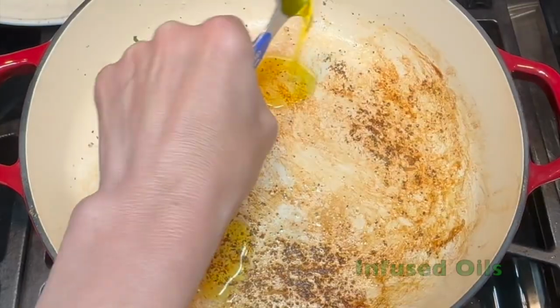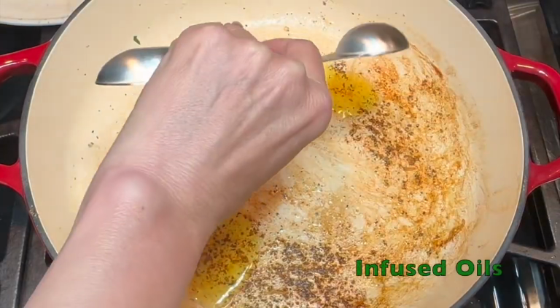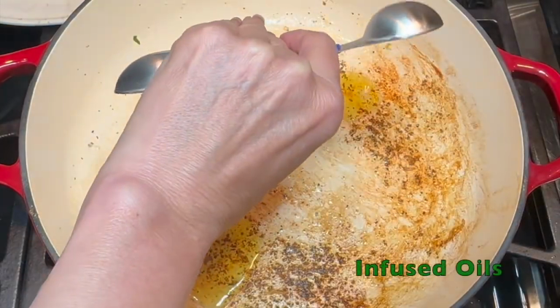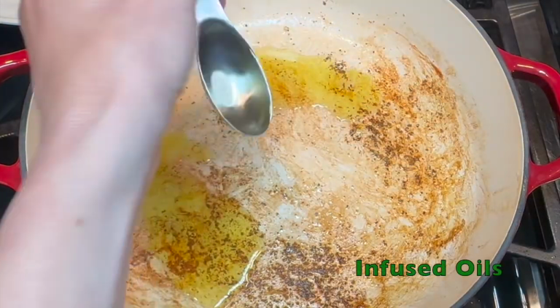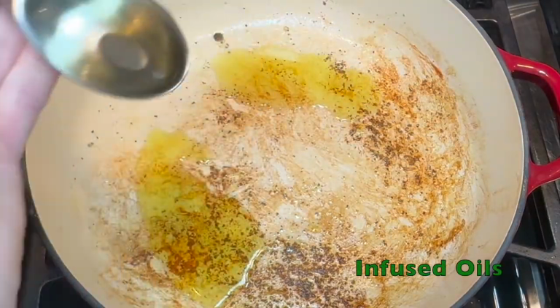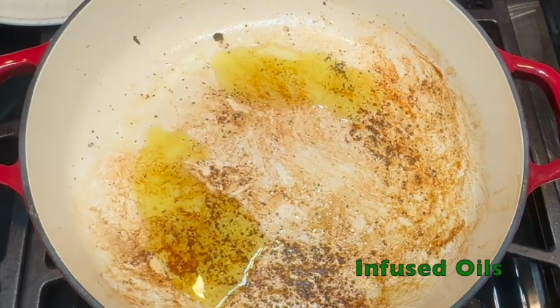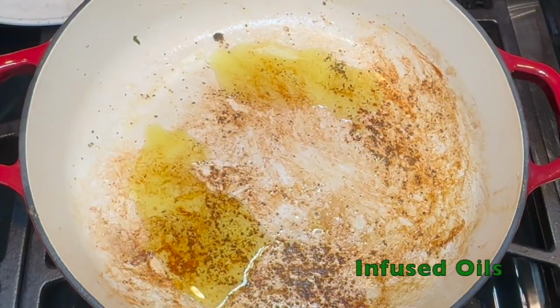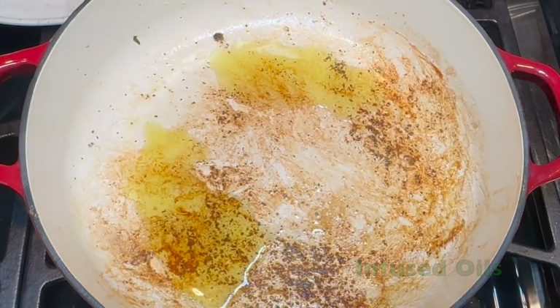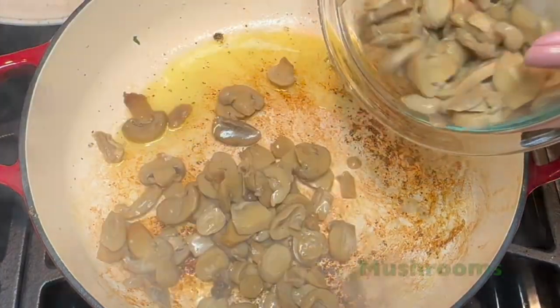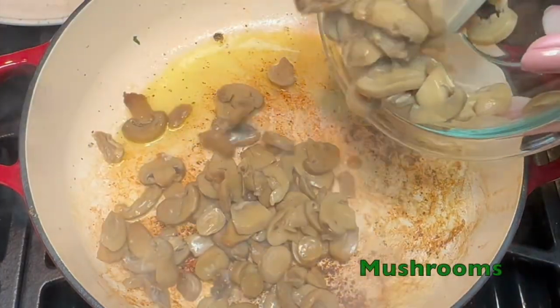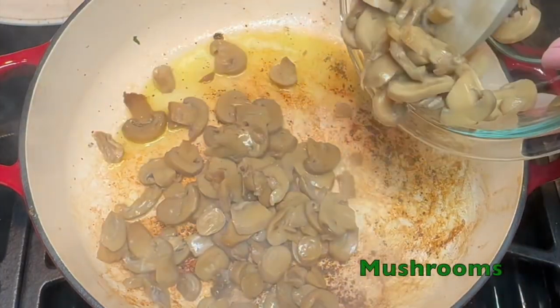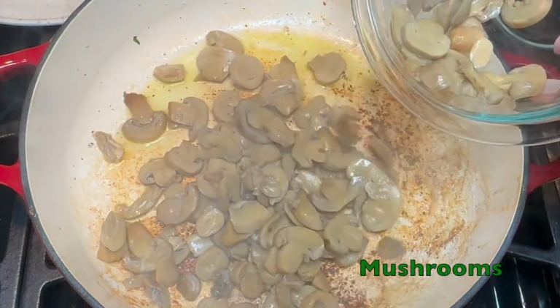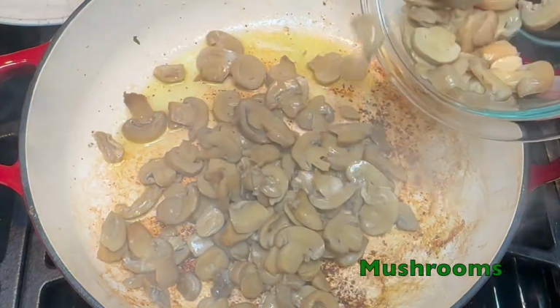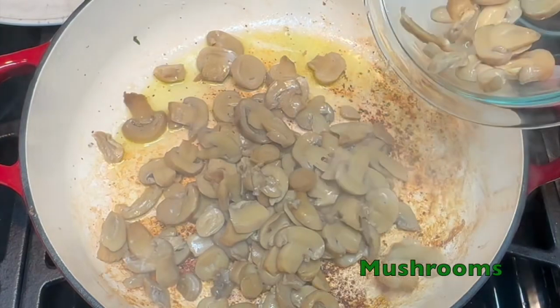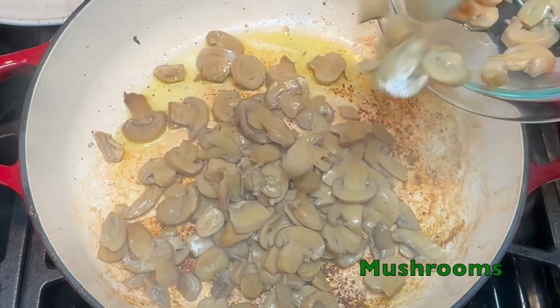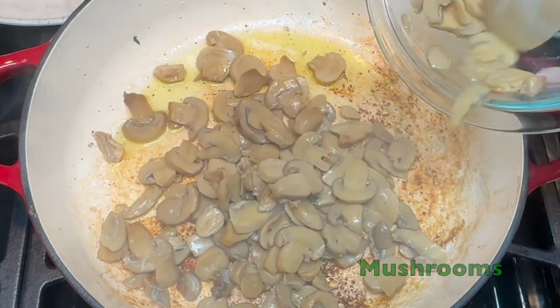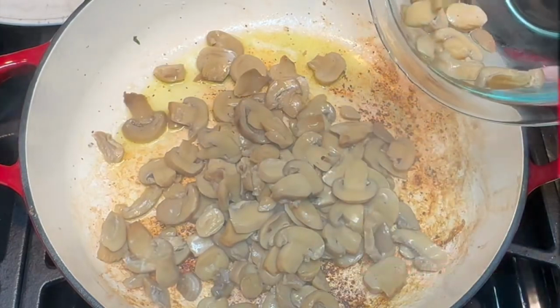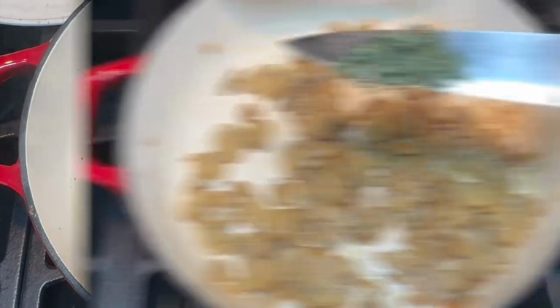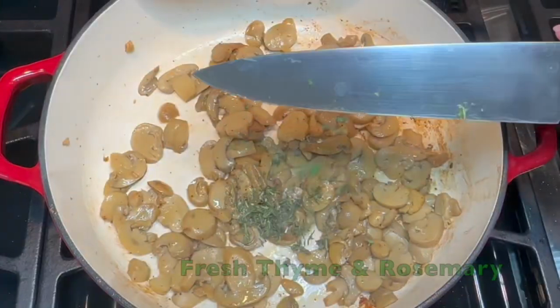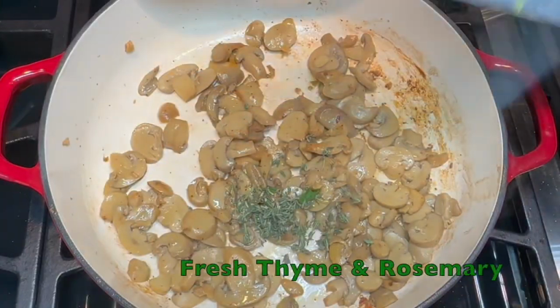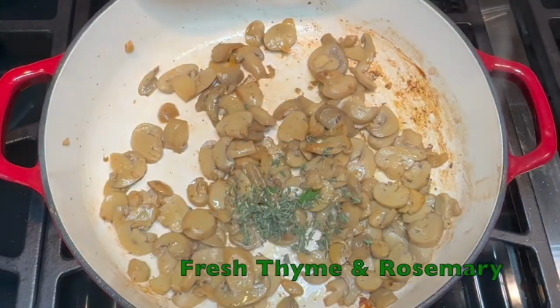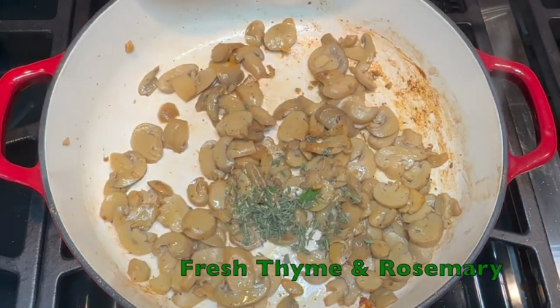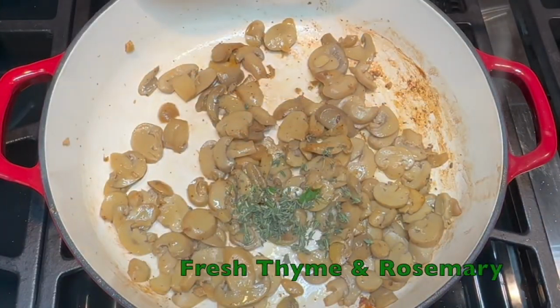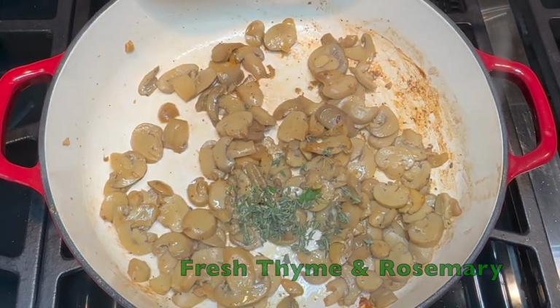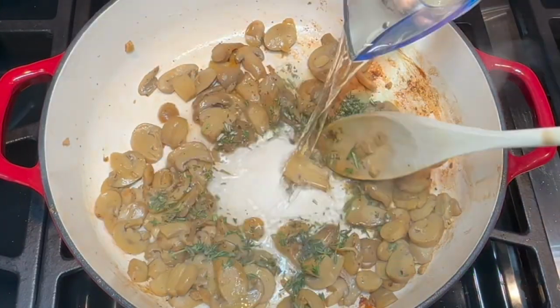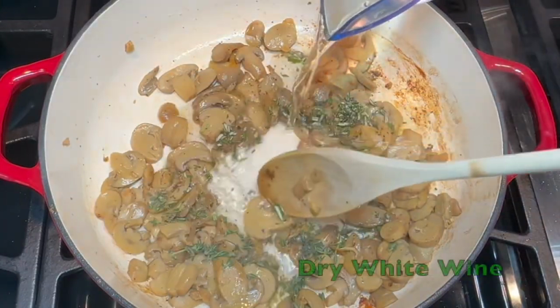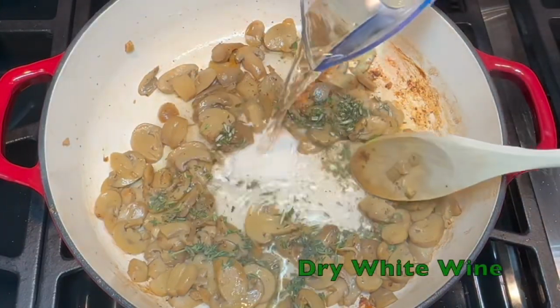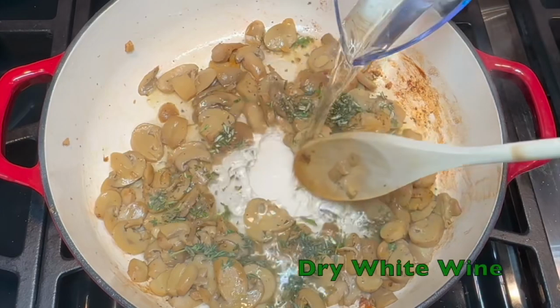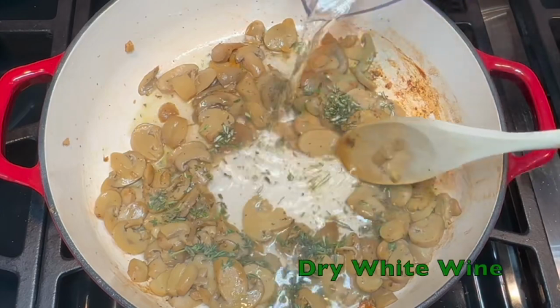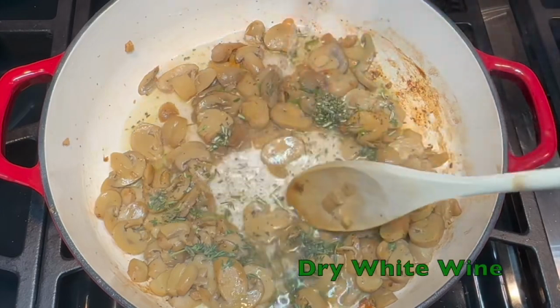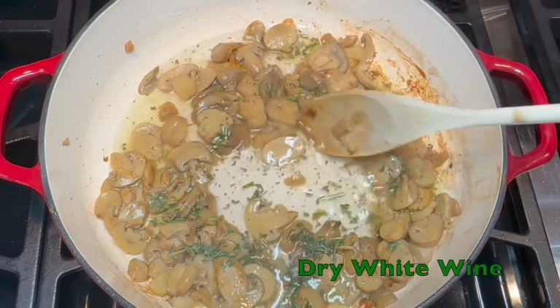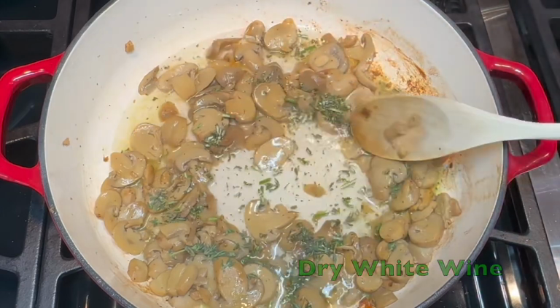Heat your garlic and onion infused oils in the pan, then add your canned drained mushrooms and sauté until golden. Stir in your fresh thyme and rosemary, then add dry white wine and simmer until evaporated.